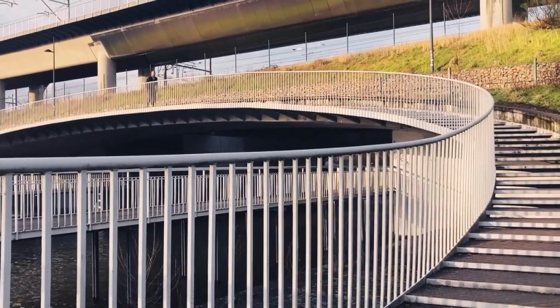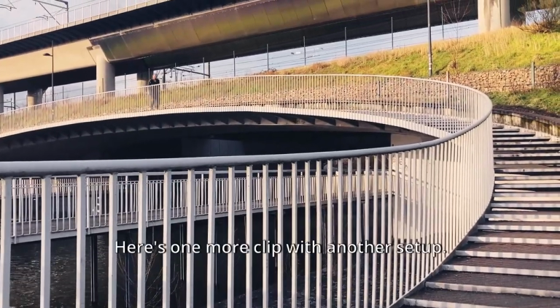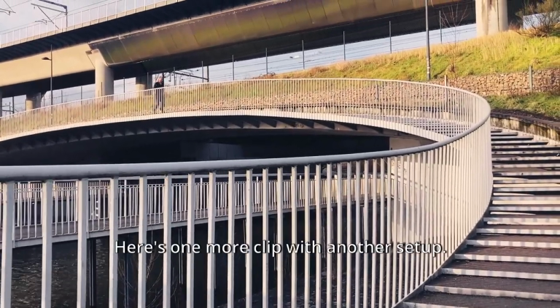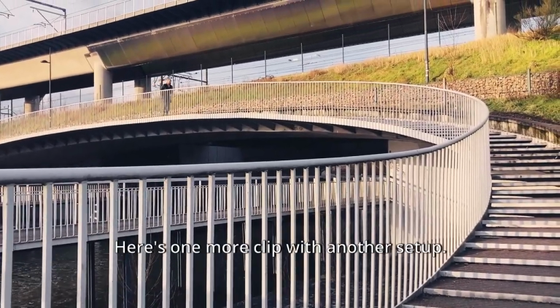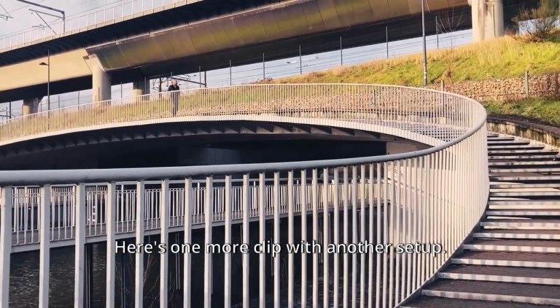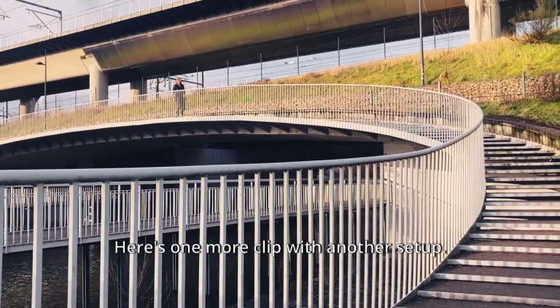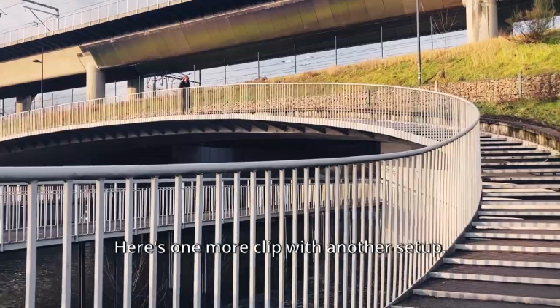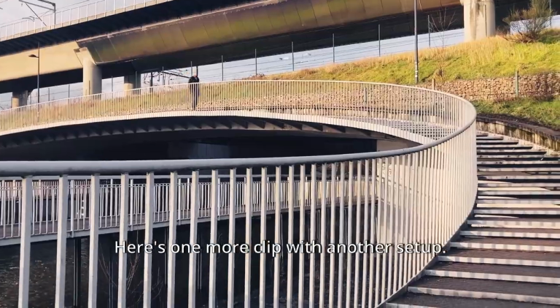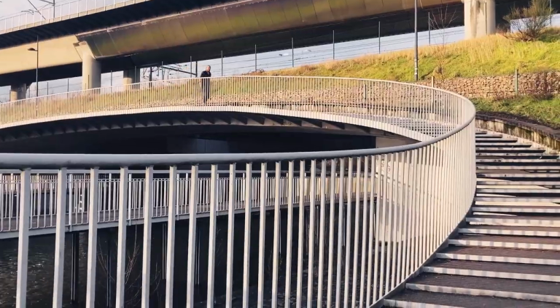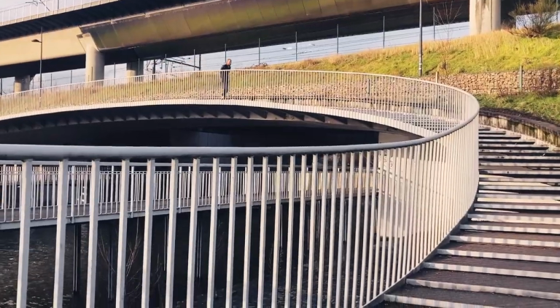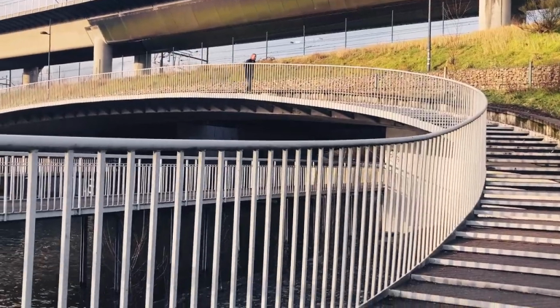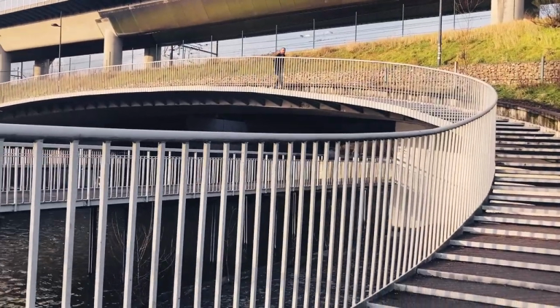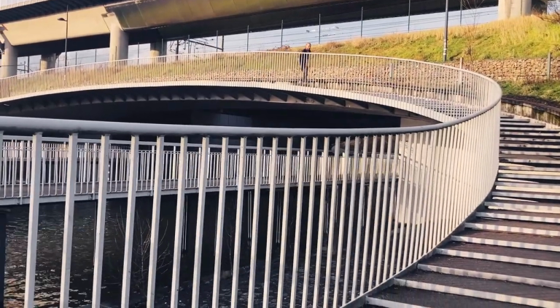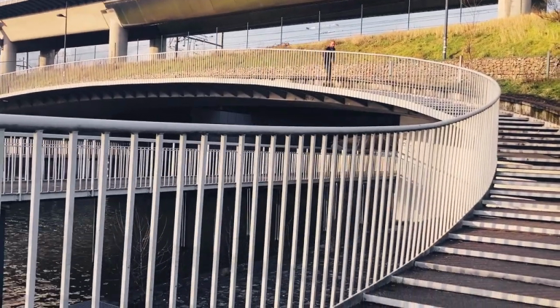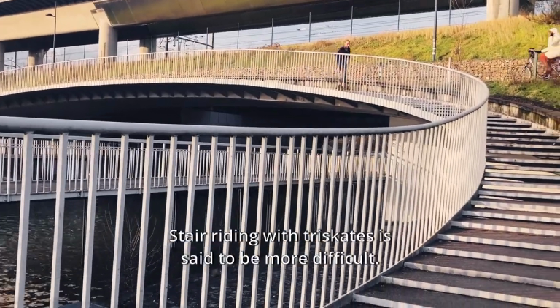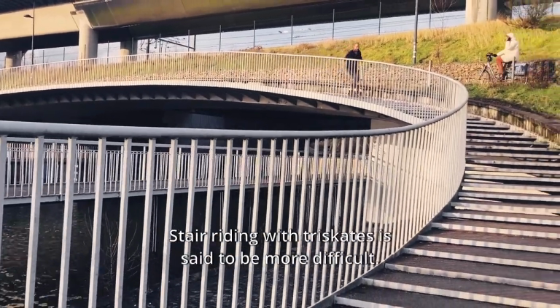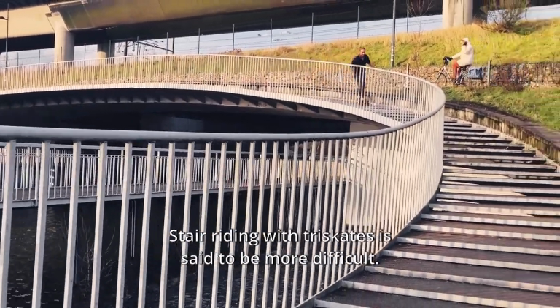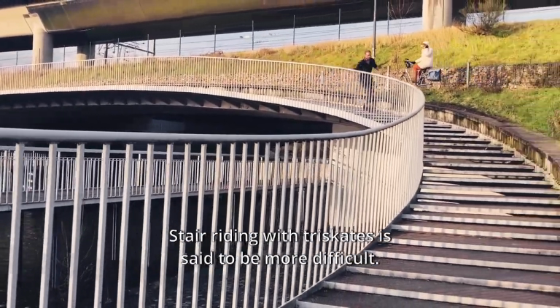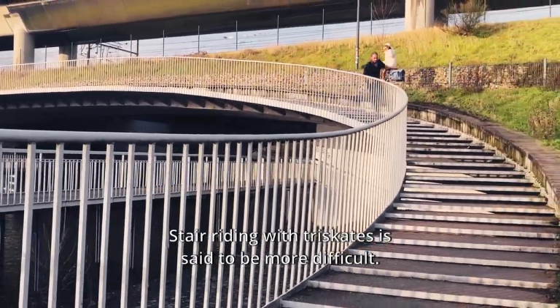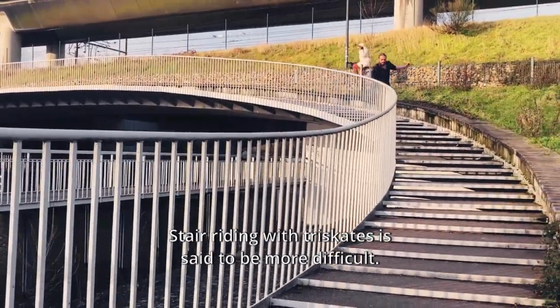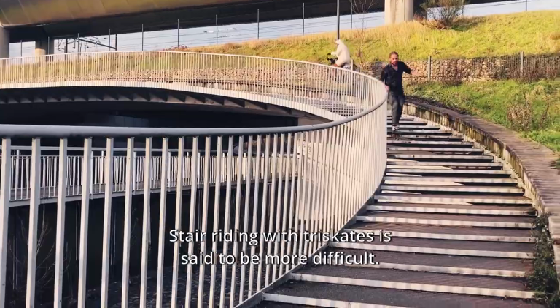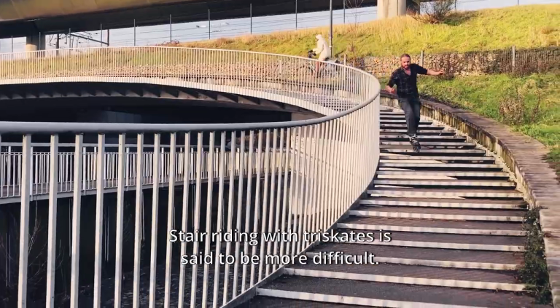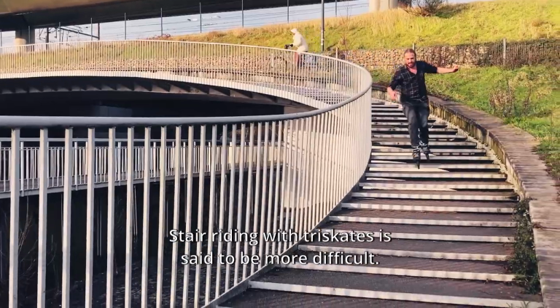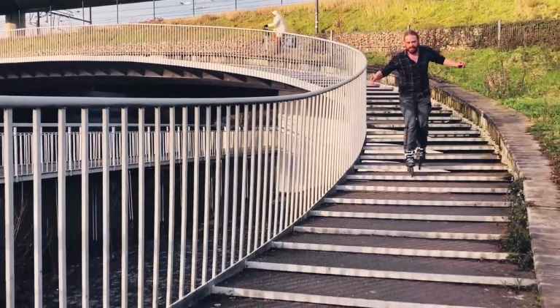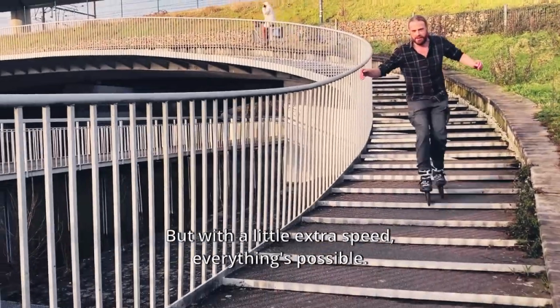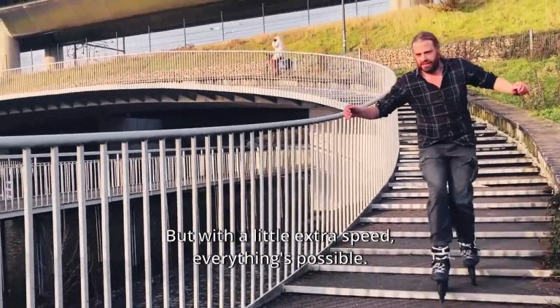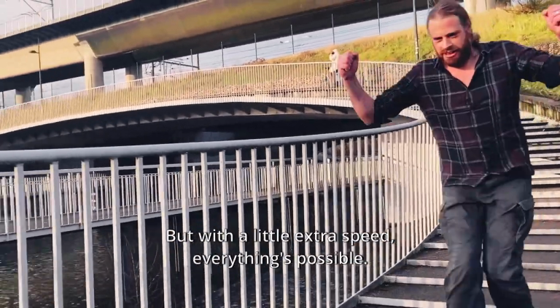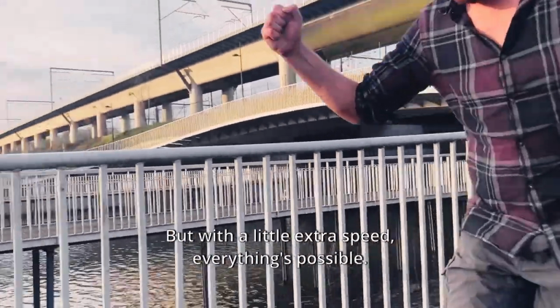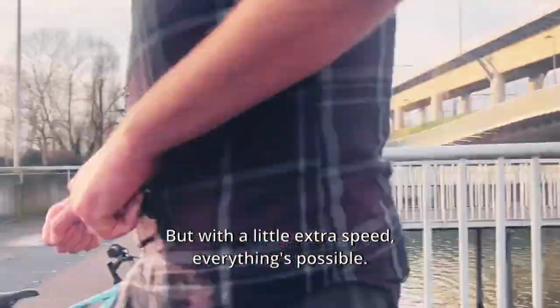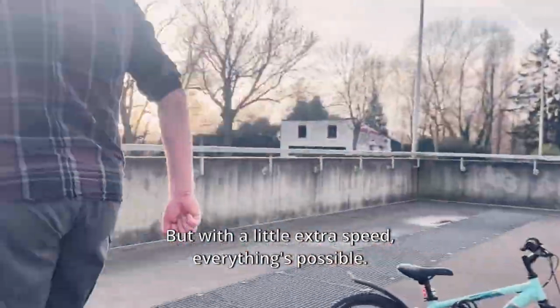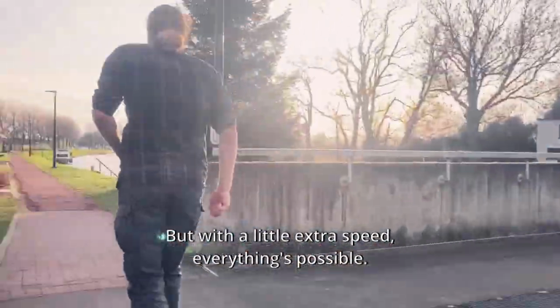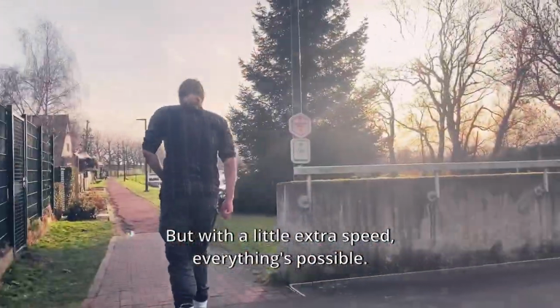Here is one more clip with another setup. Stair riding with price skates is said to be more difficult, but with a little extra speed, everything's possible.